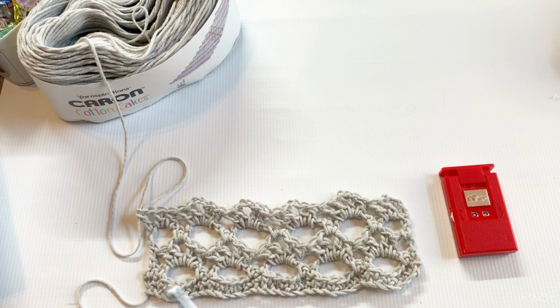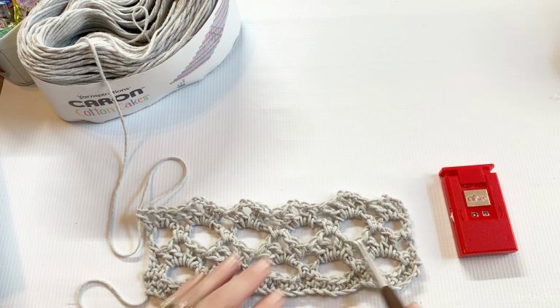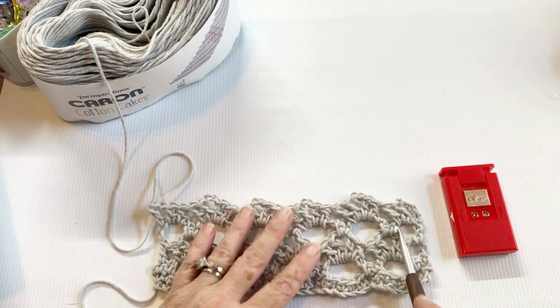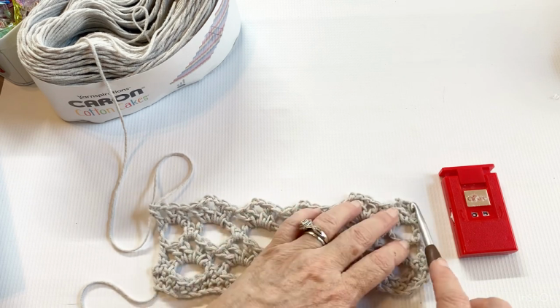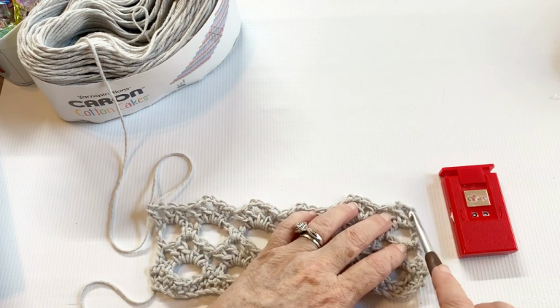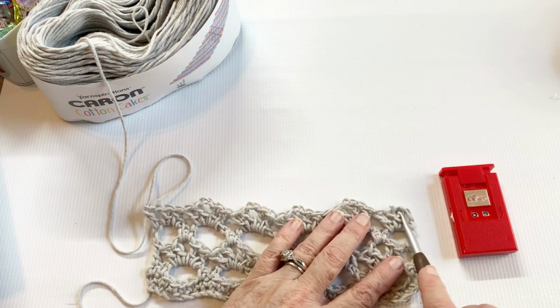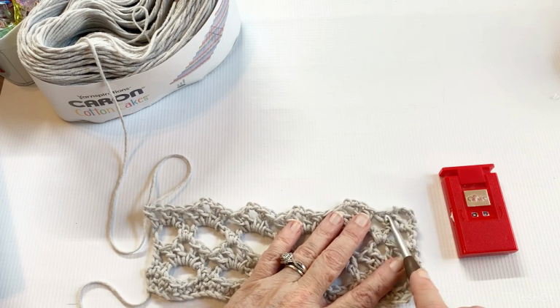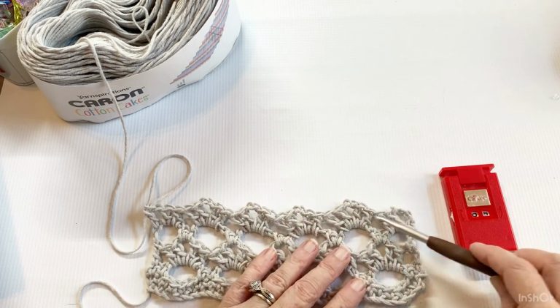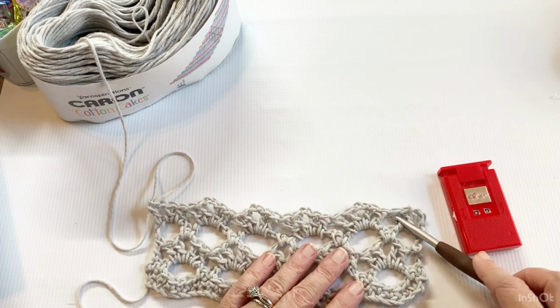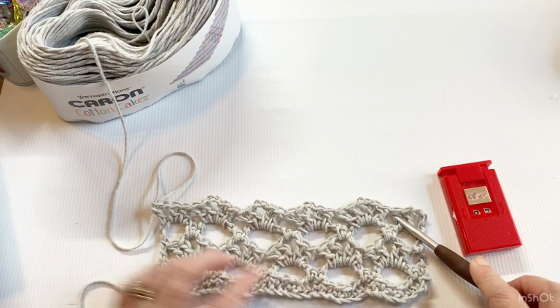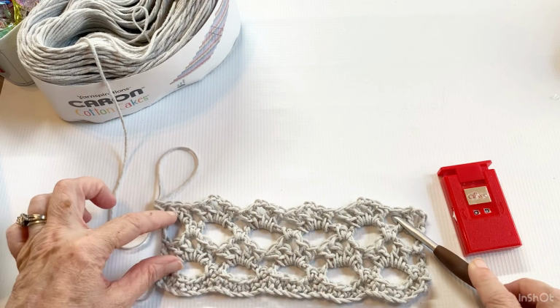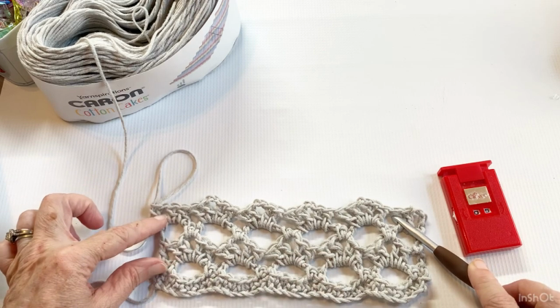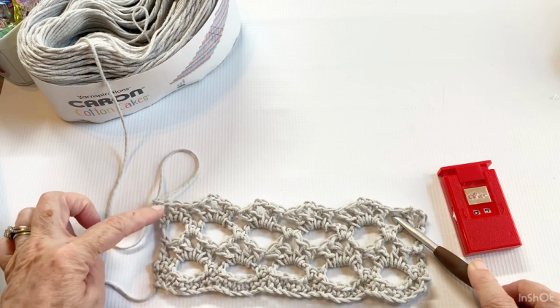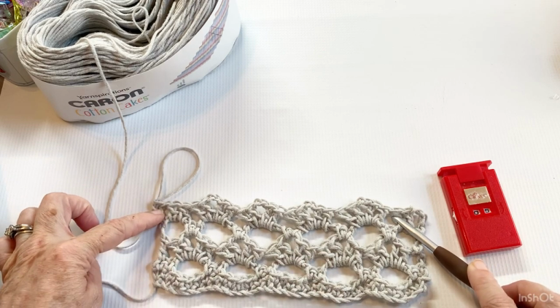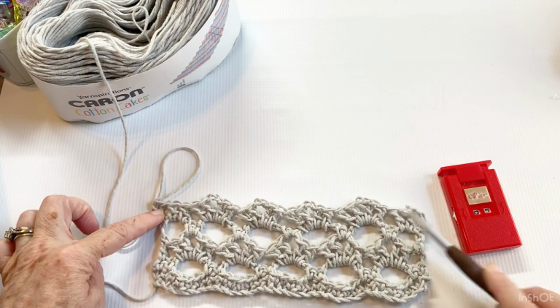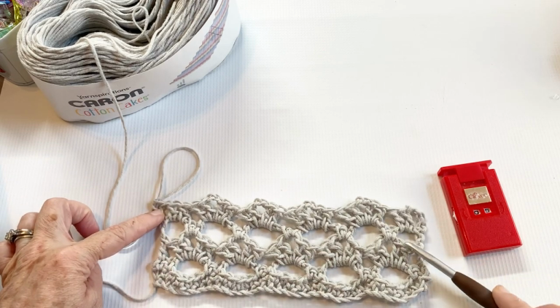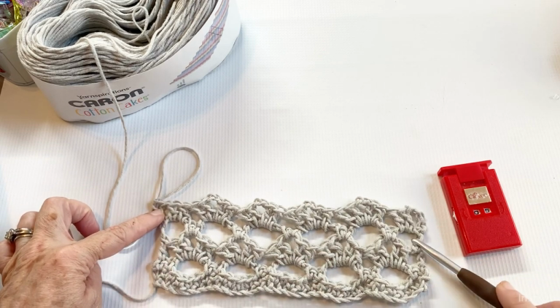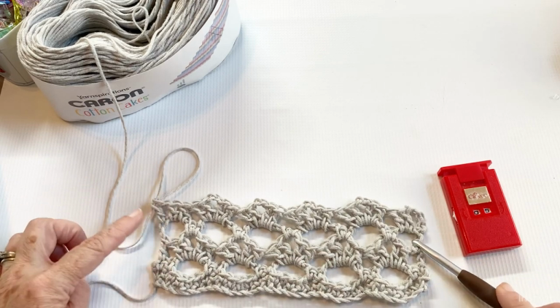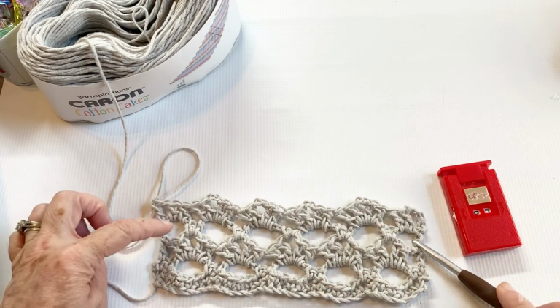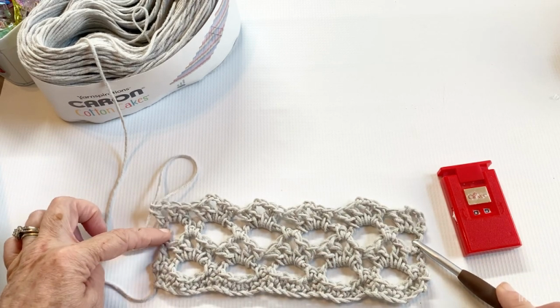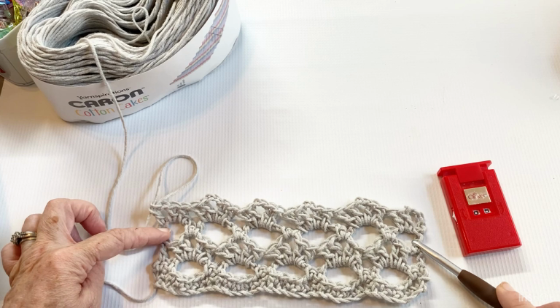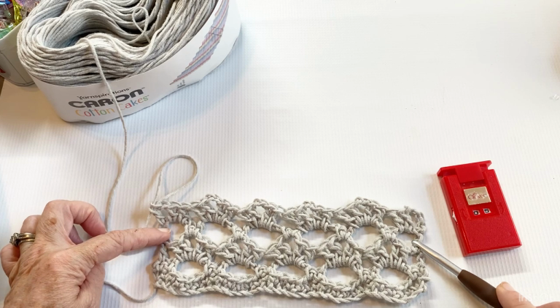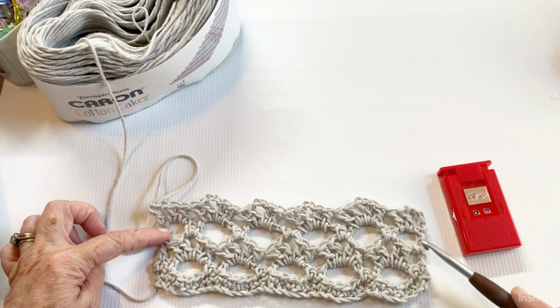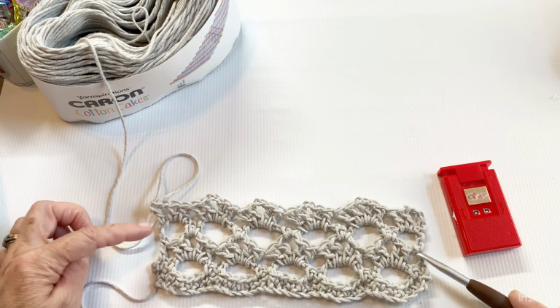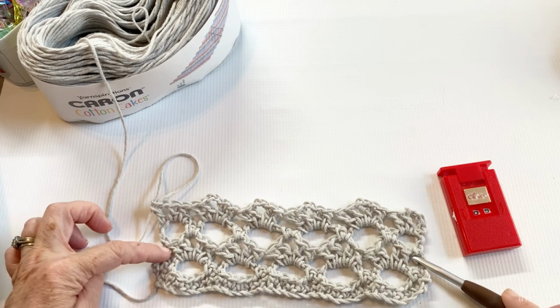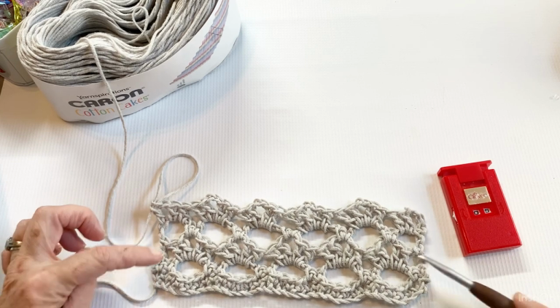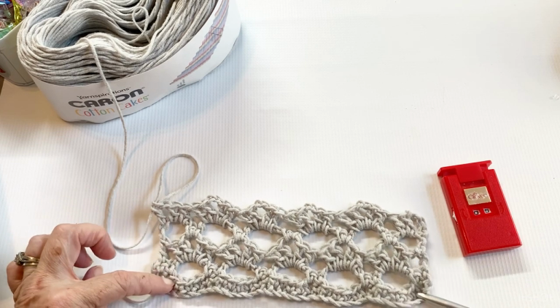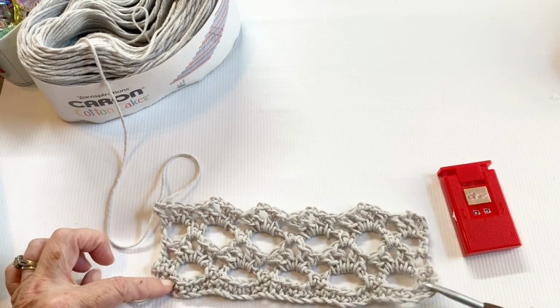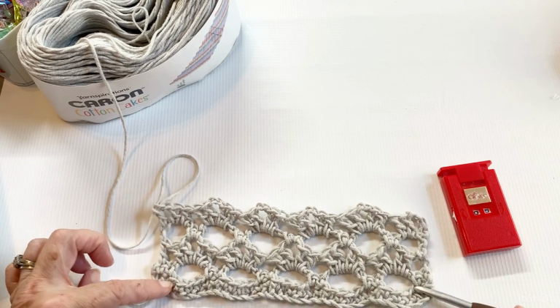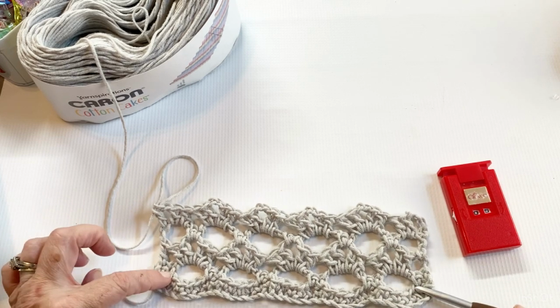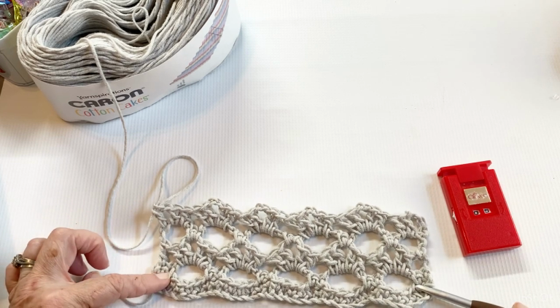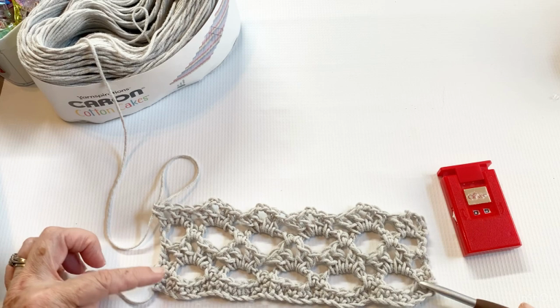You should have one, two, three double crochets on each end, one double crochet on each interior end, and your two single crochets on both ends.